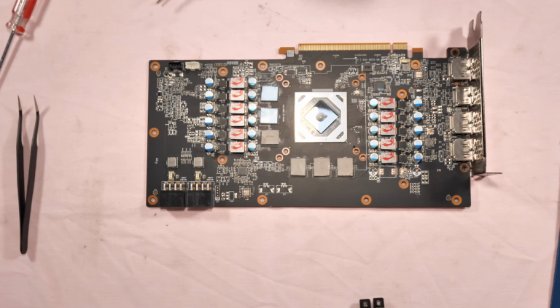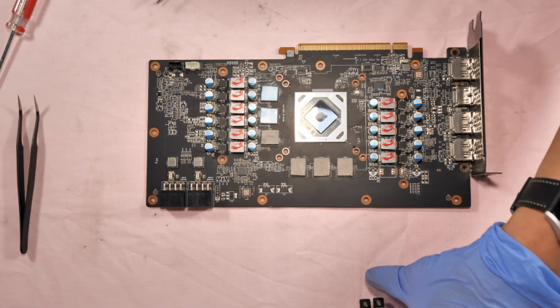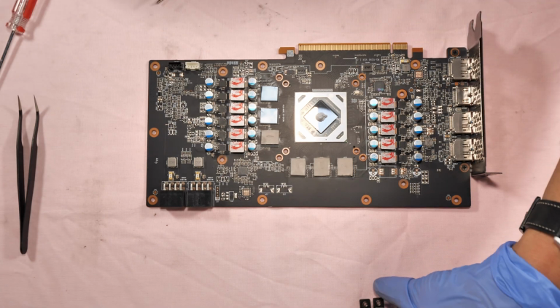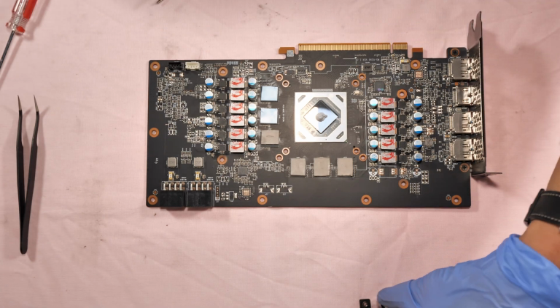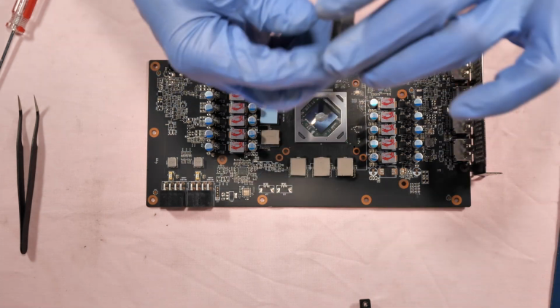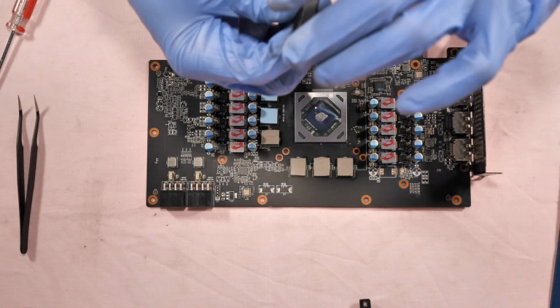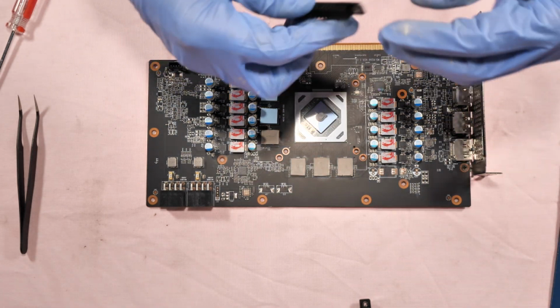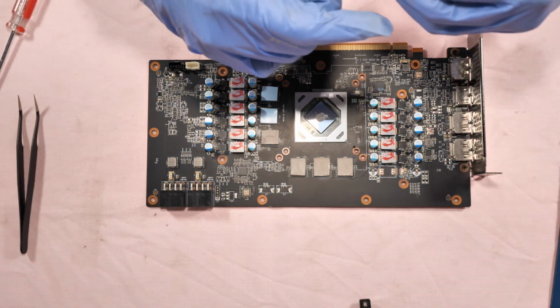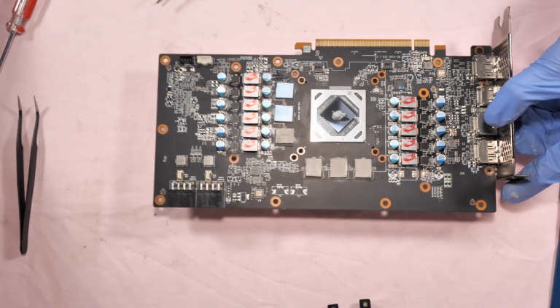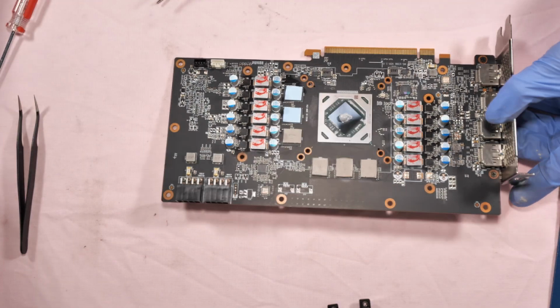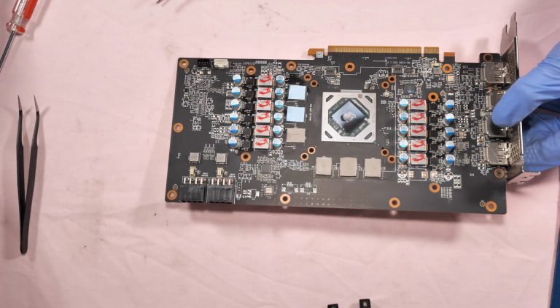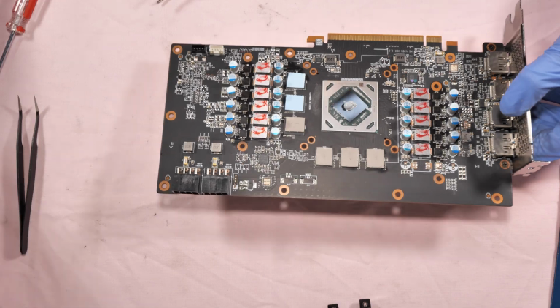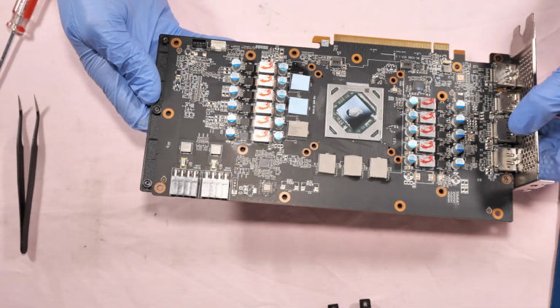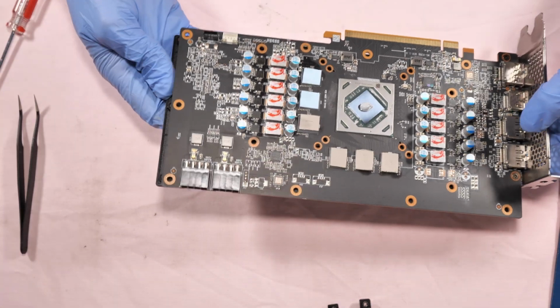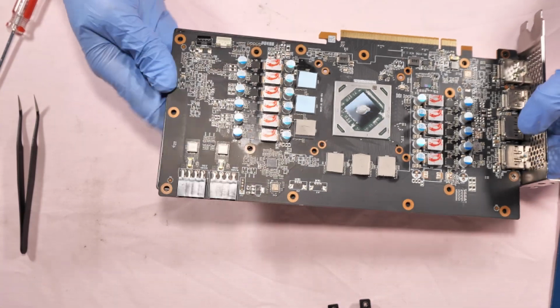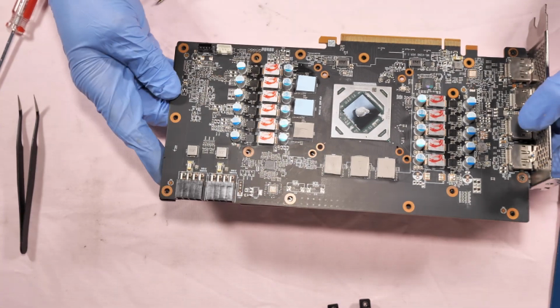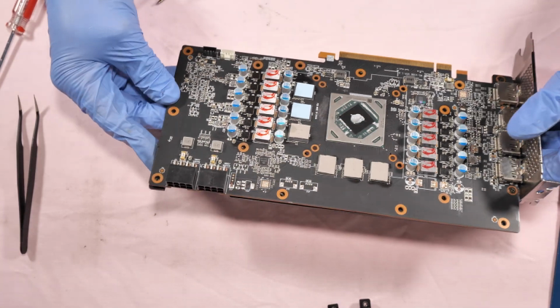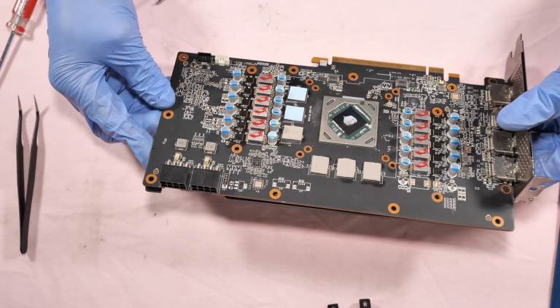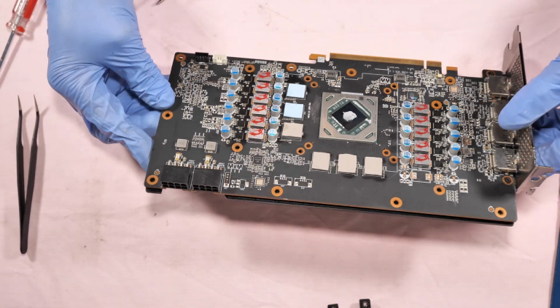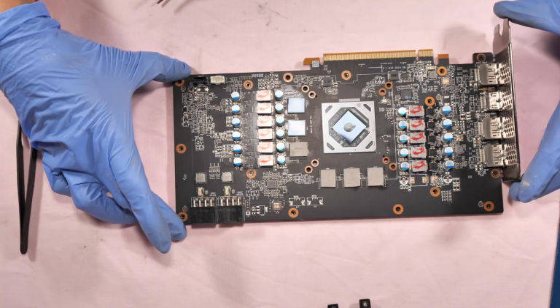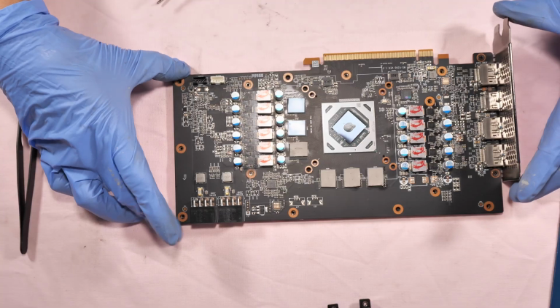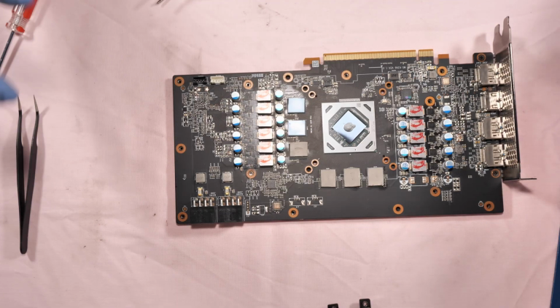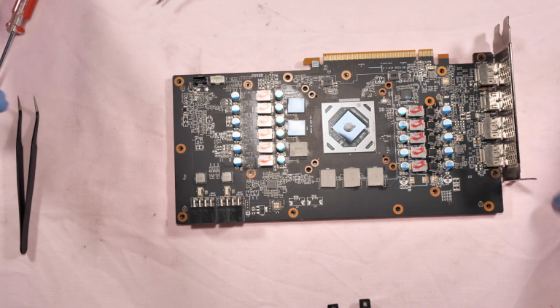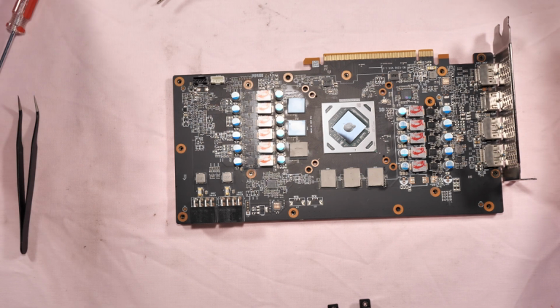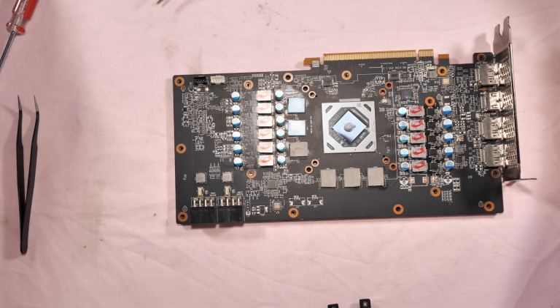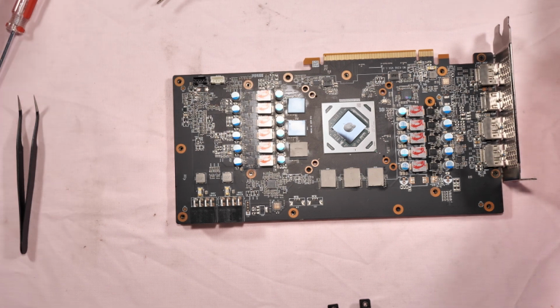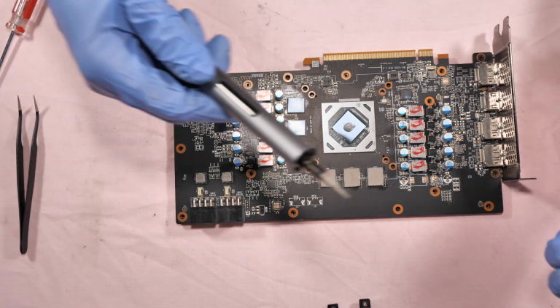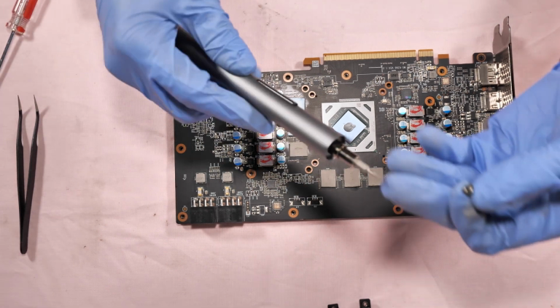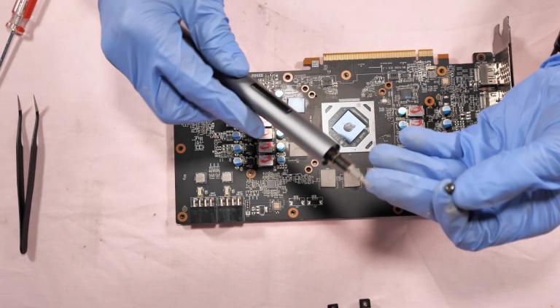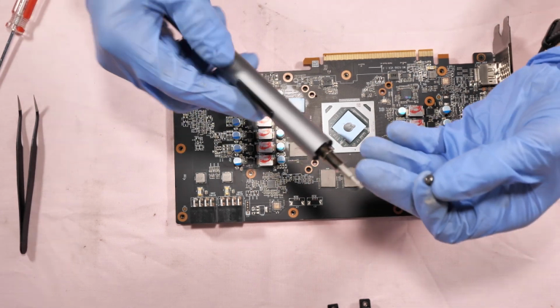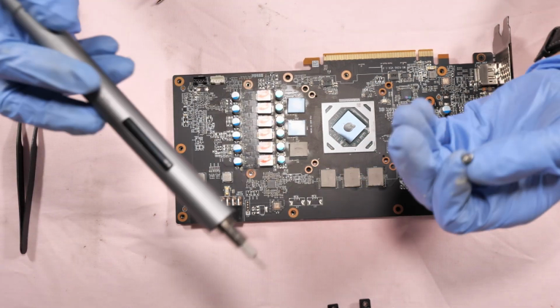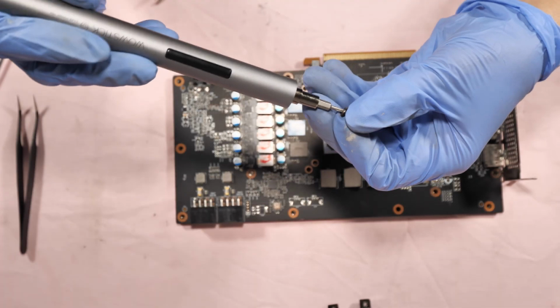It's time to put it back together. First I have to replace the back plate, and fasten the seven screws using the T6 screw bits.